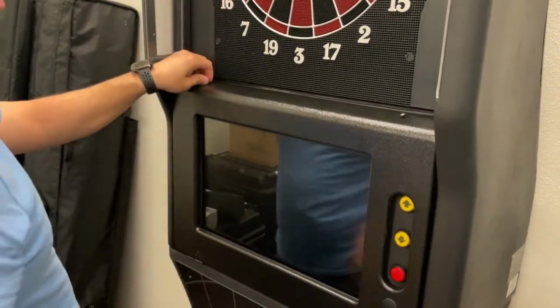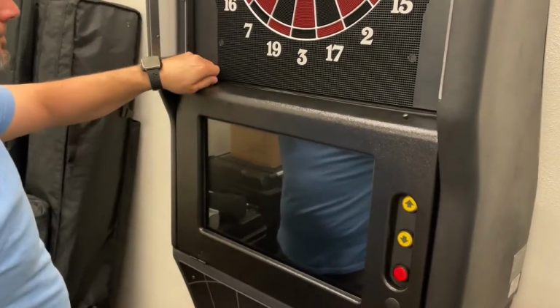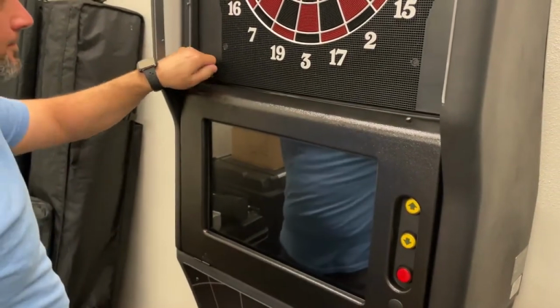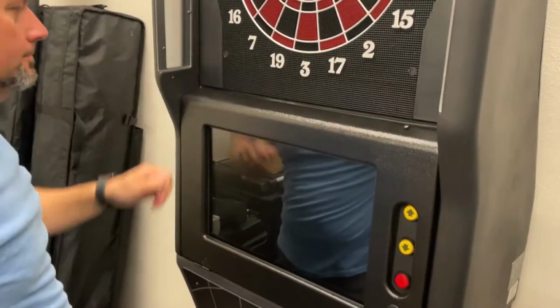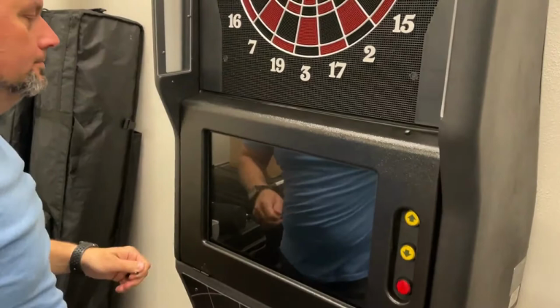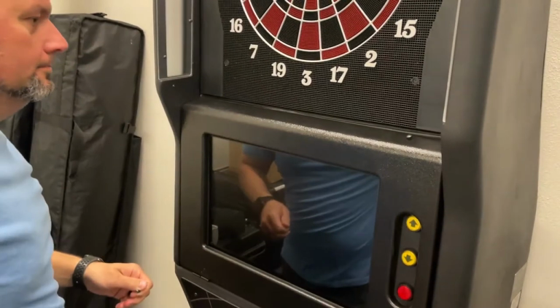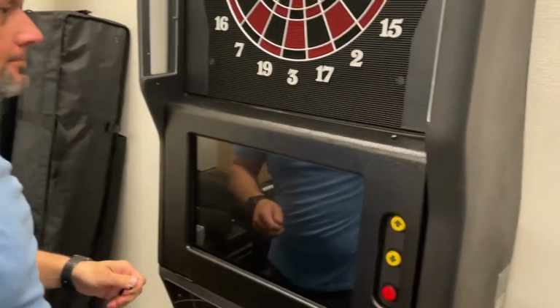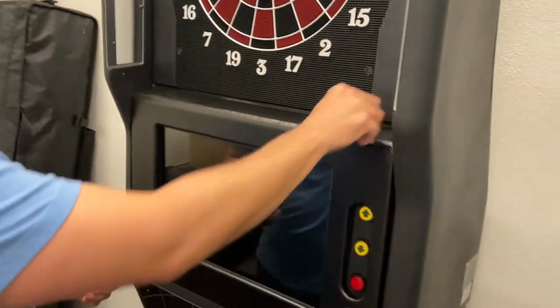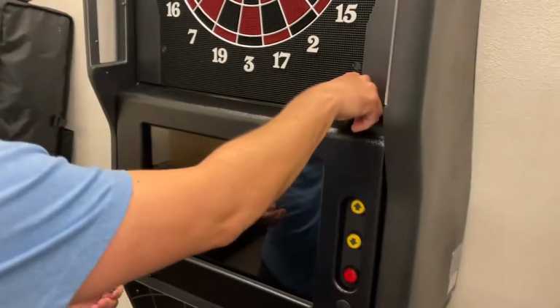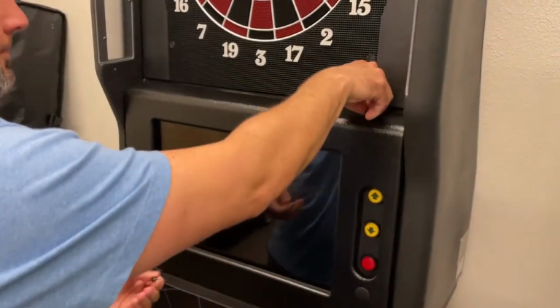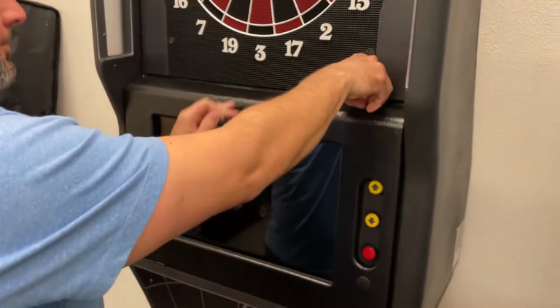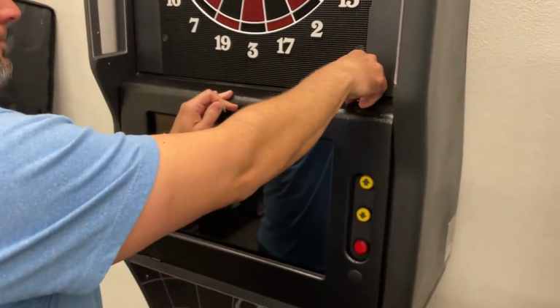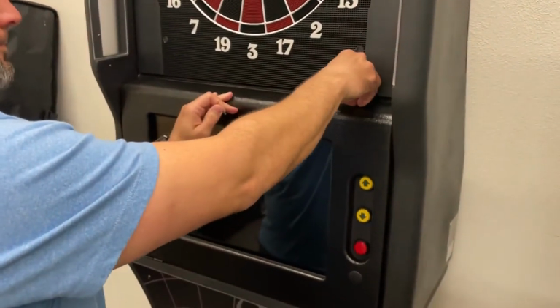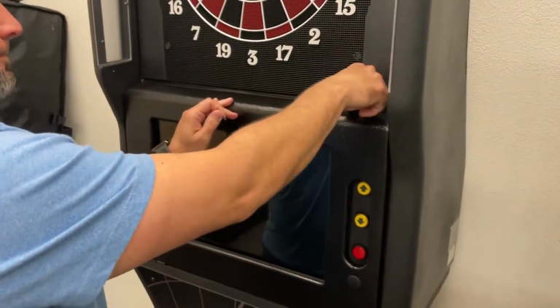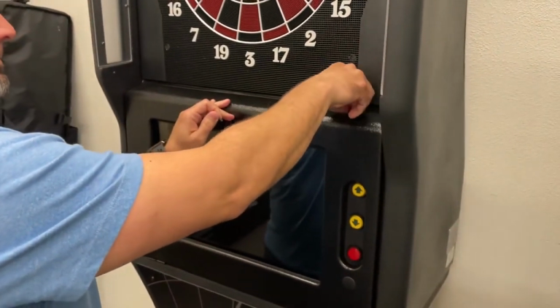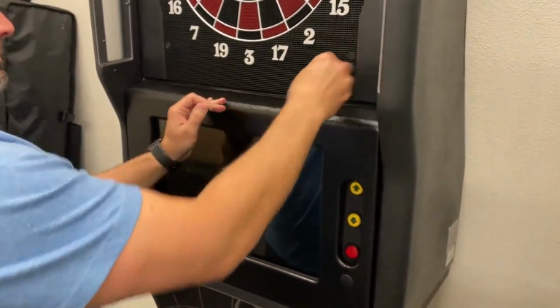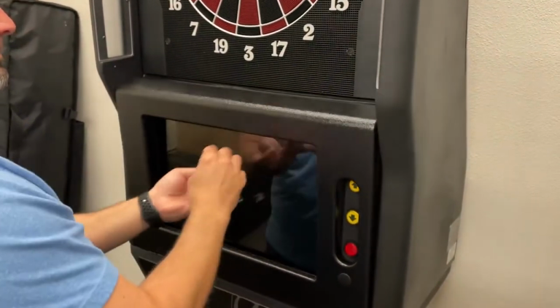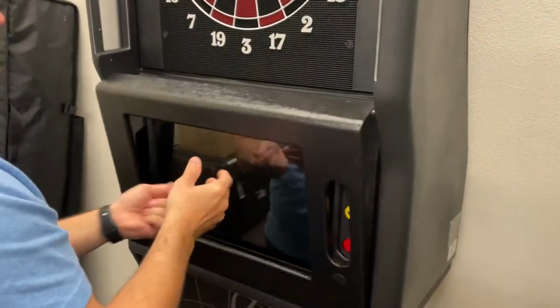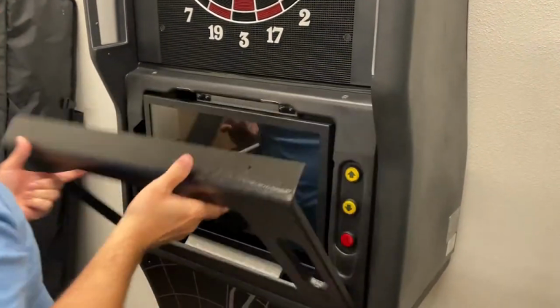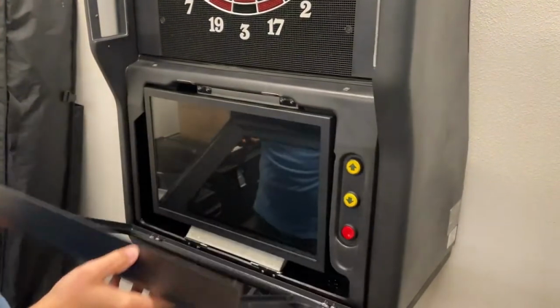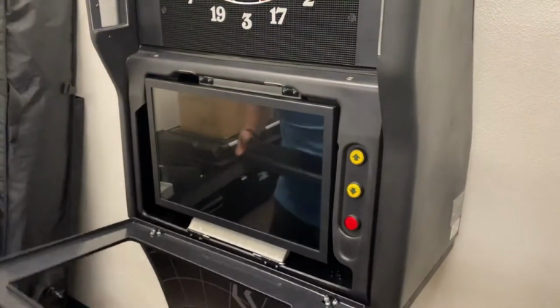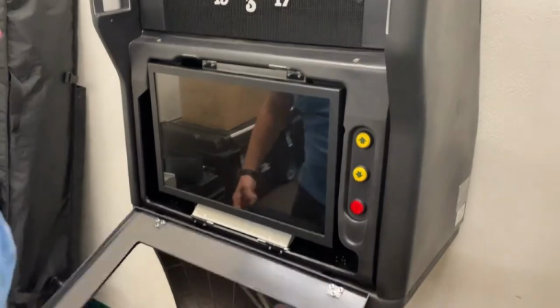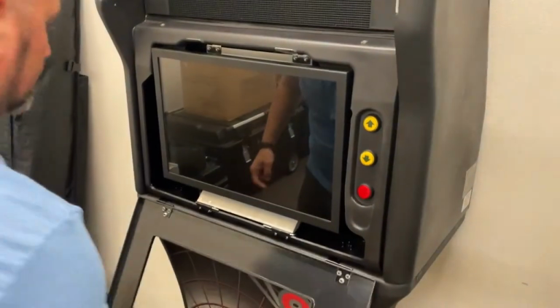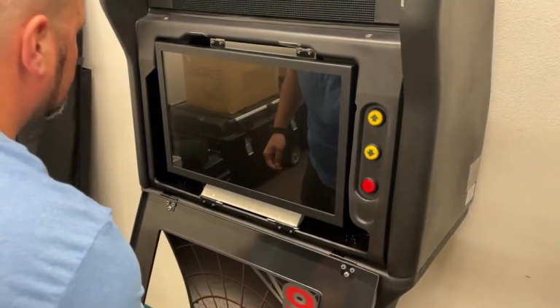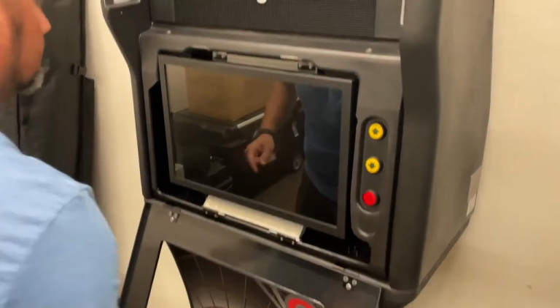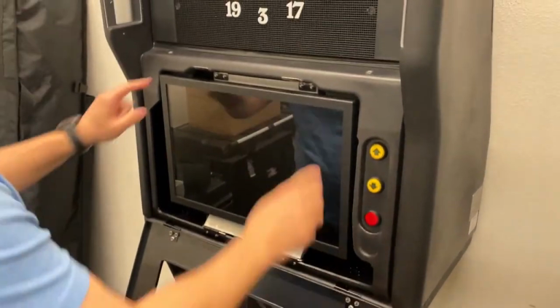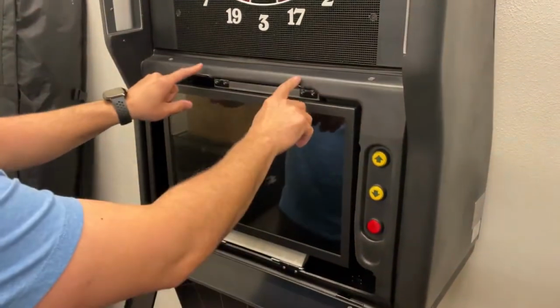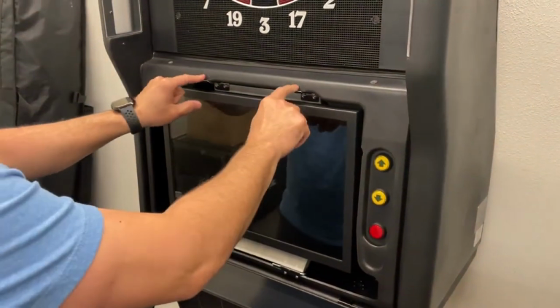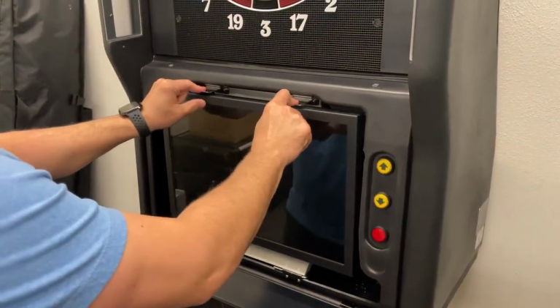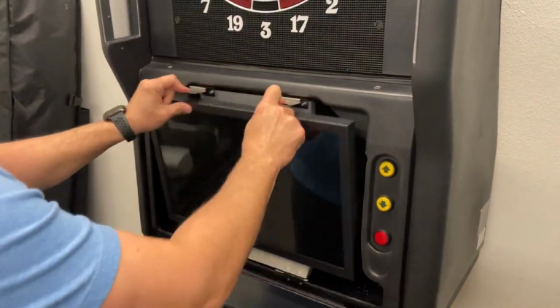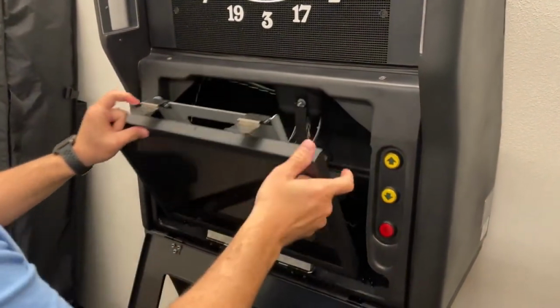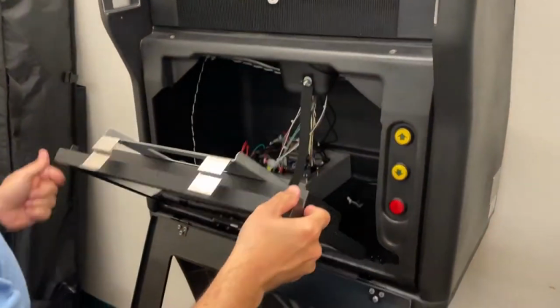Once both screws are removed from the bezel, allow the bezel to fold all the way open and lay gently against your base. Next, push down on both of the silver tabs on the top of your monitor.